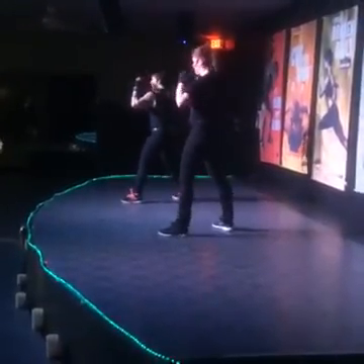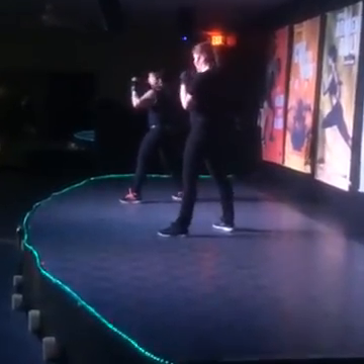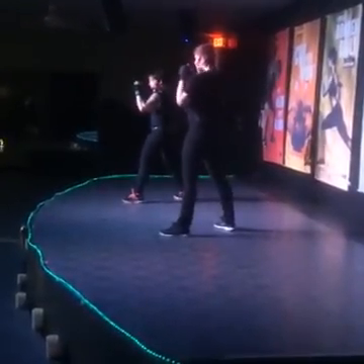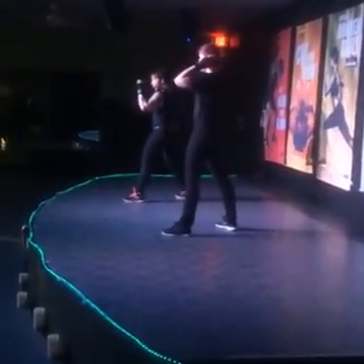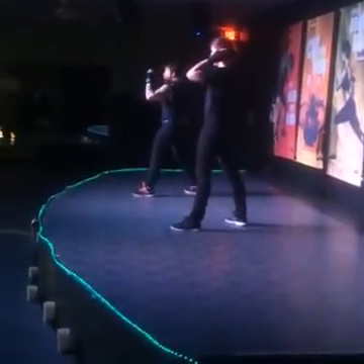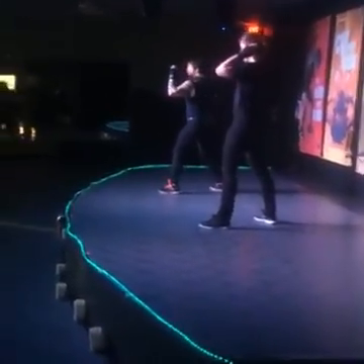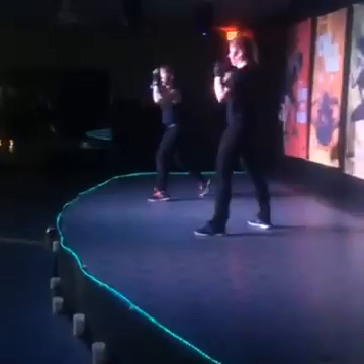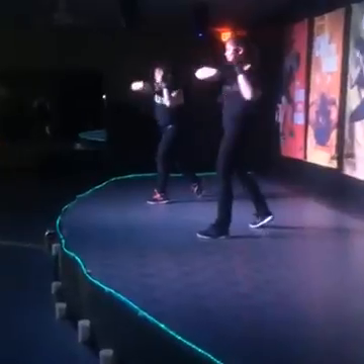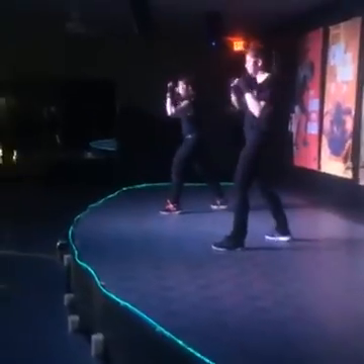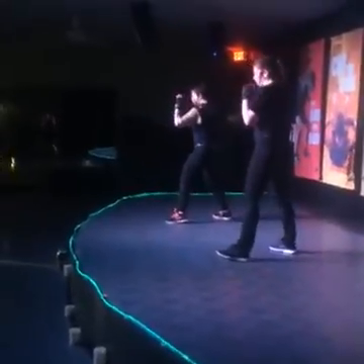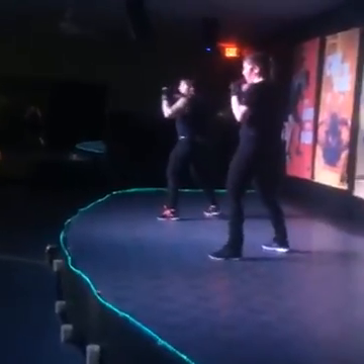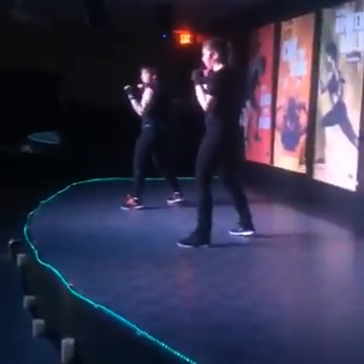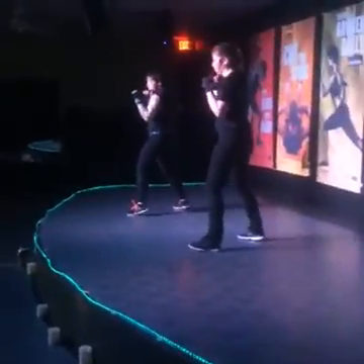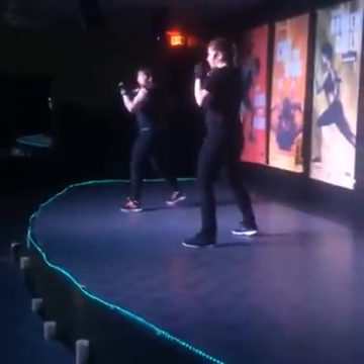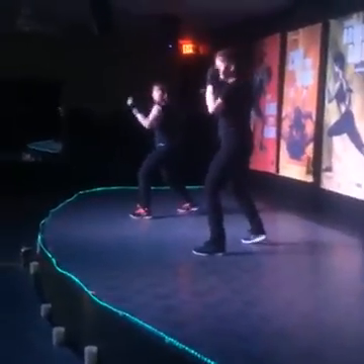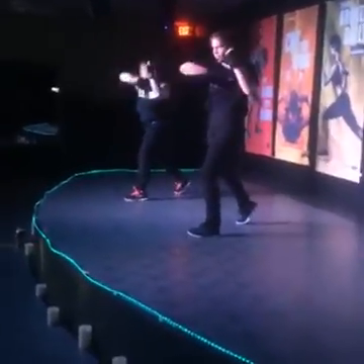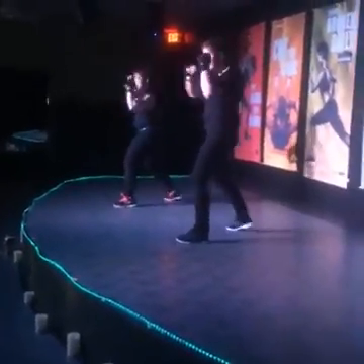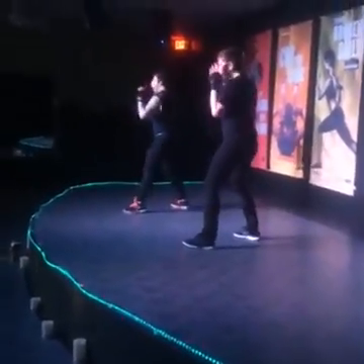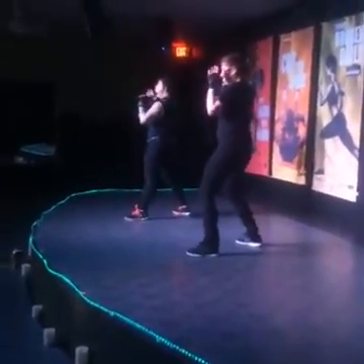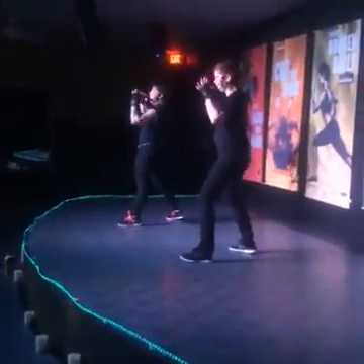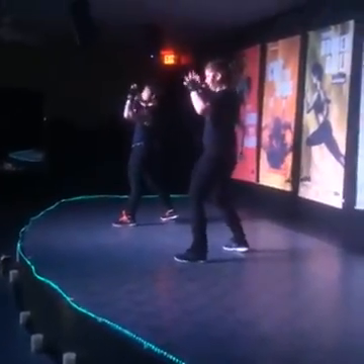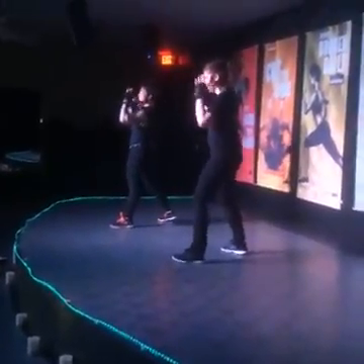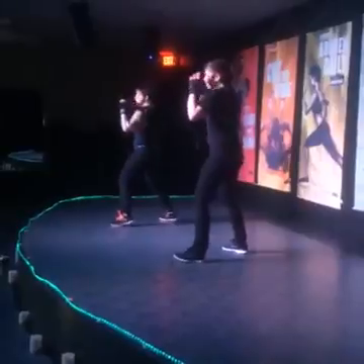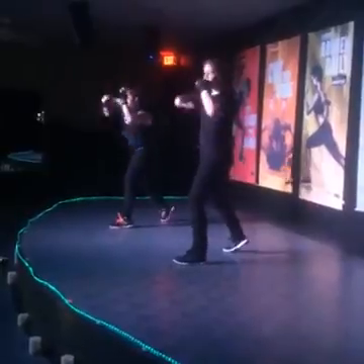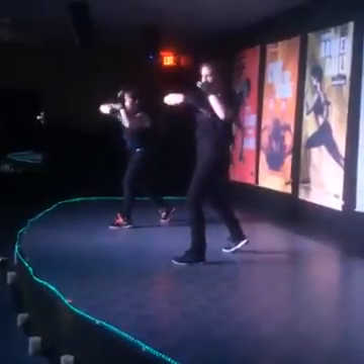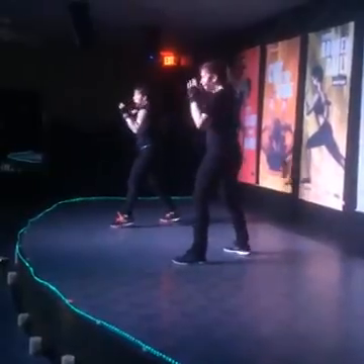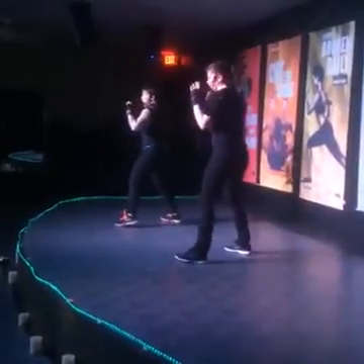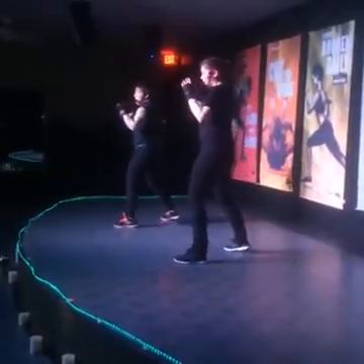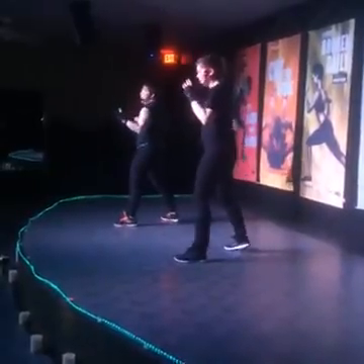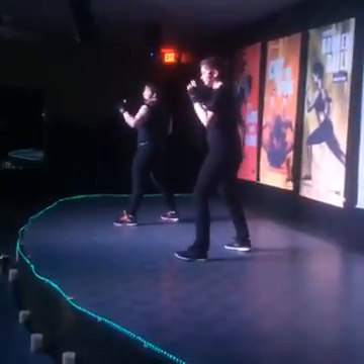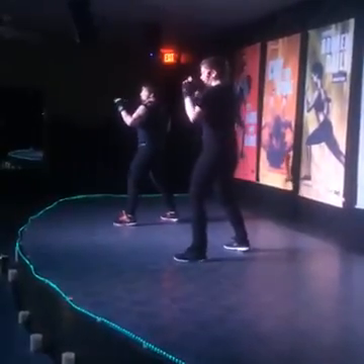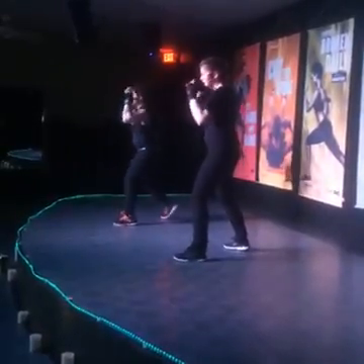You got it? One, second elbow, boom, hold, hold, boom. Open palm down the chest. Good, nice, four of these.